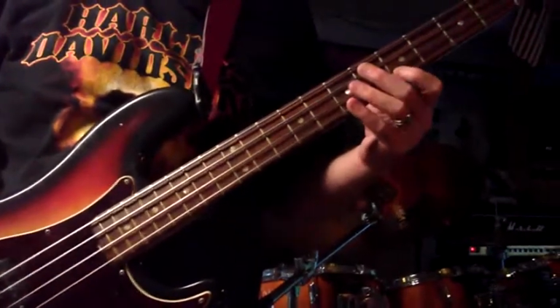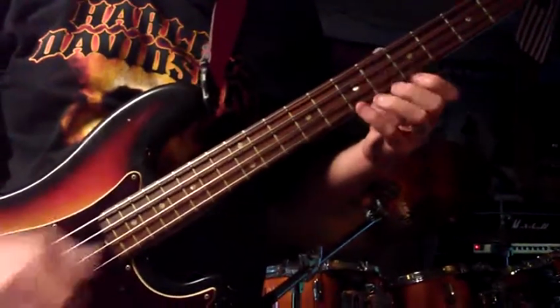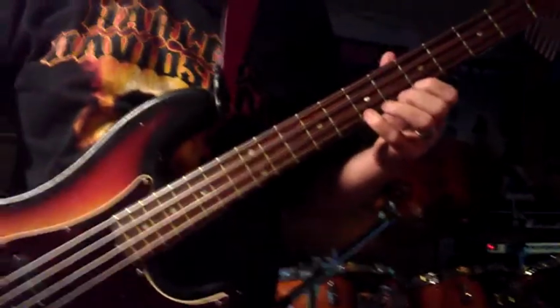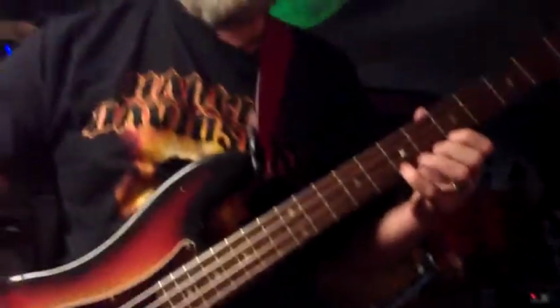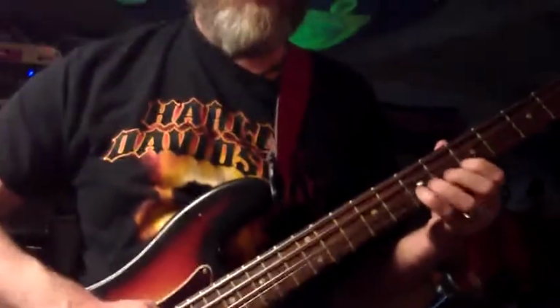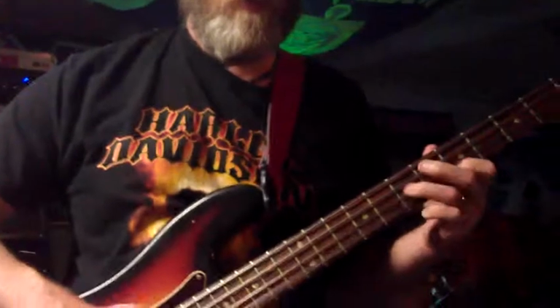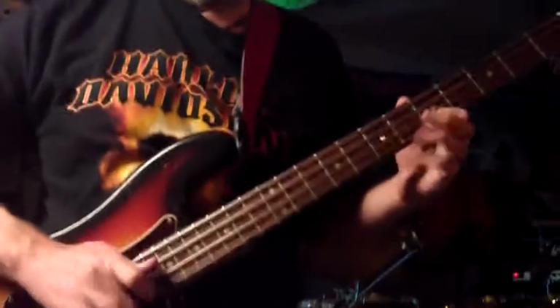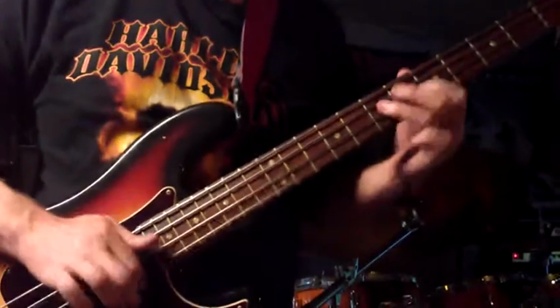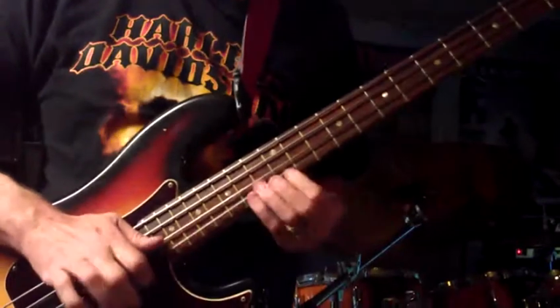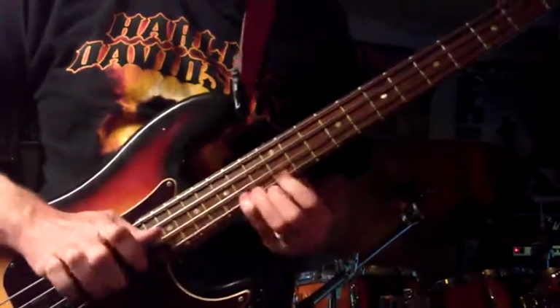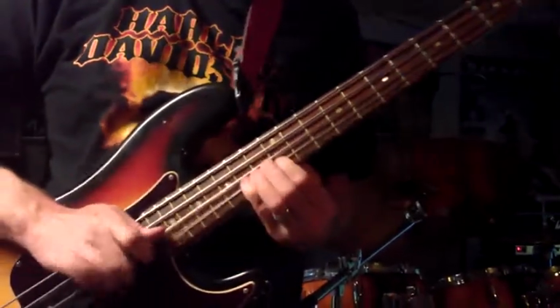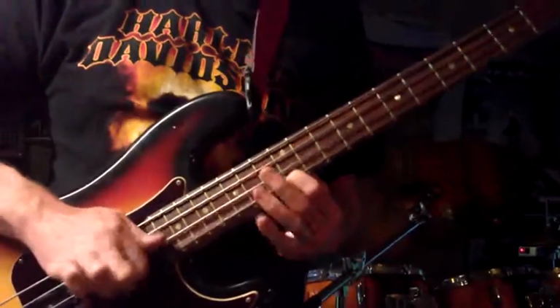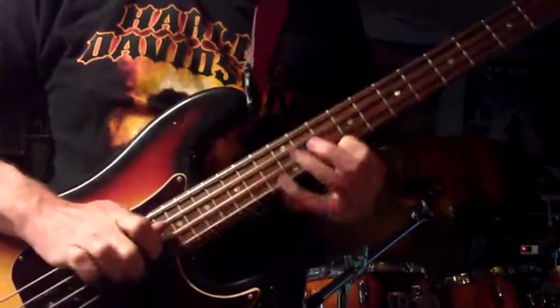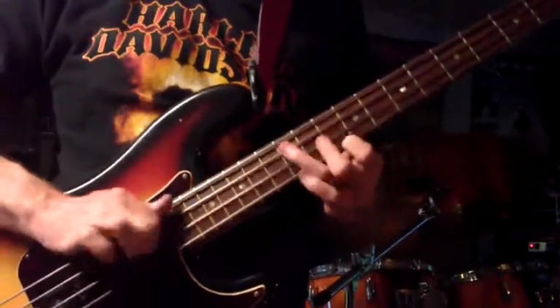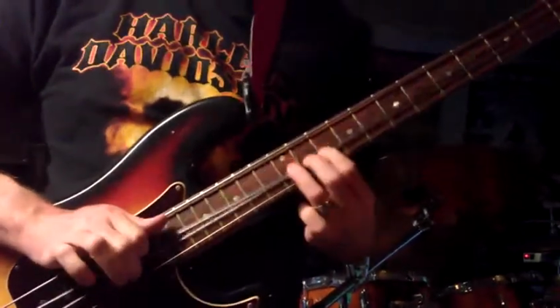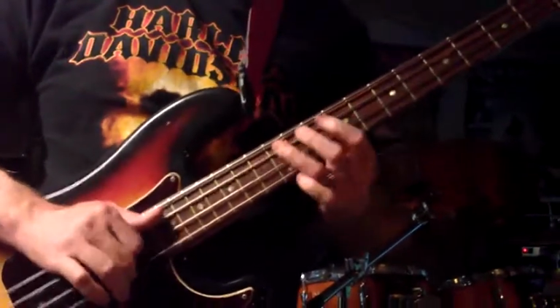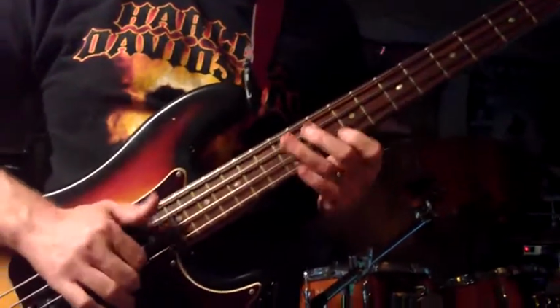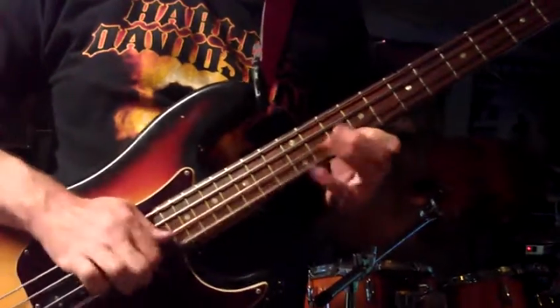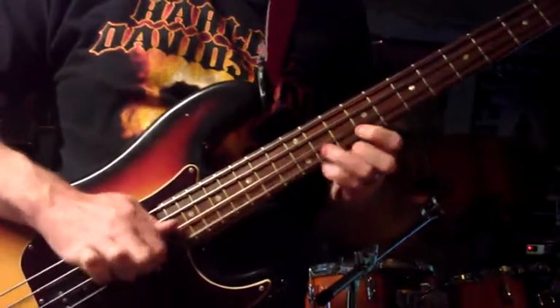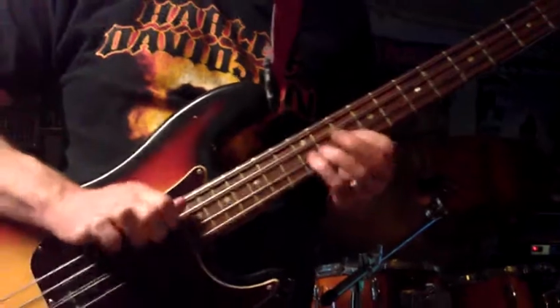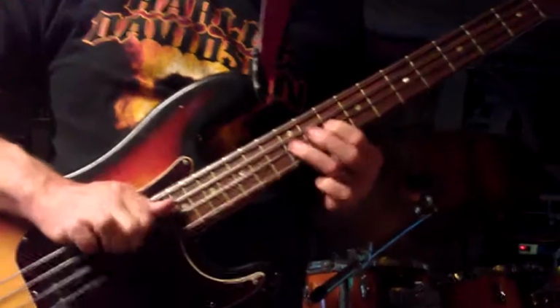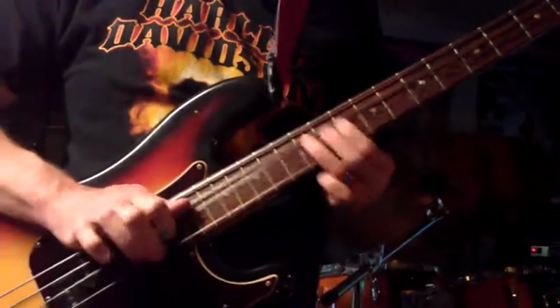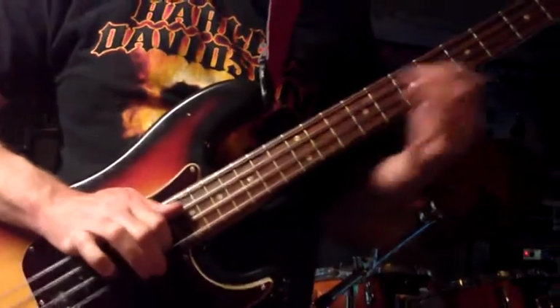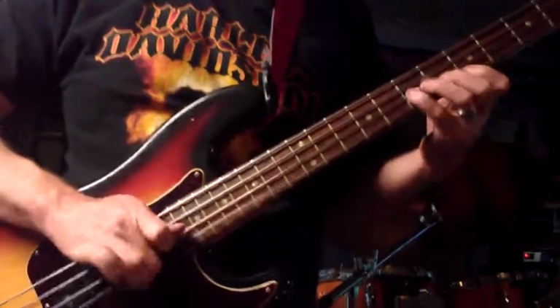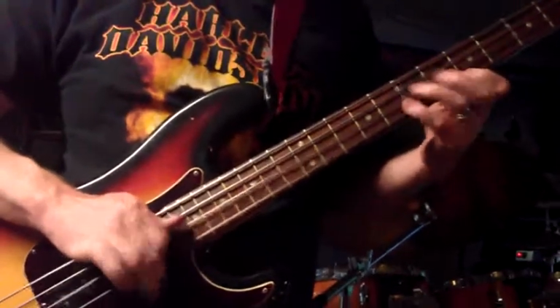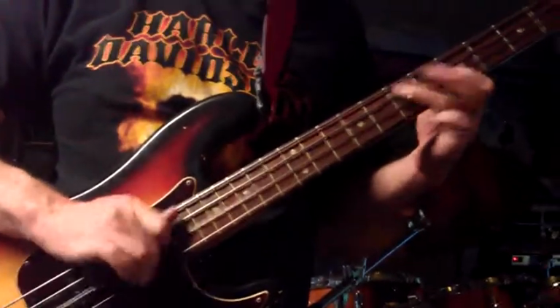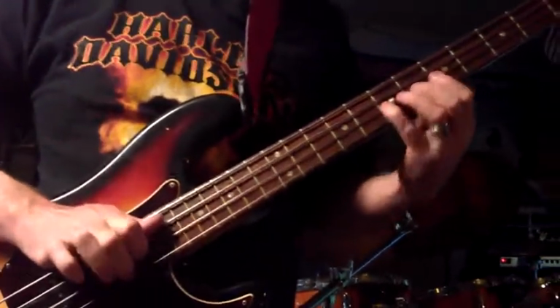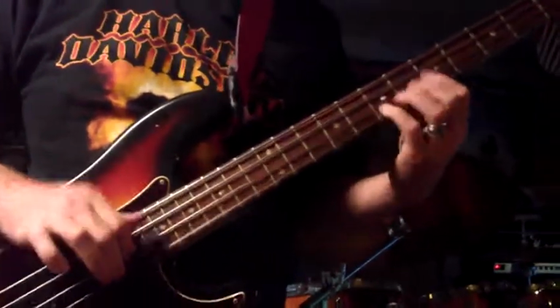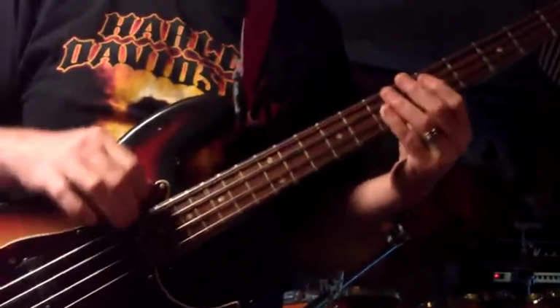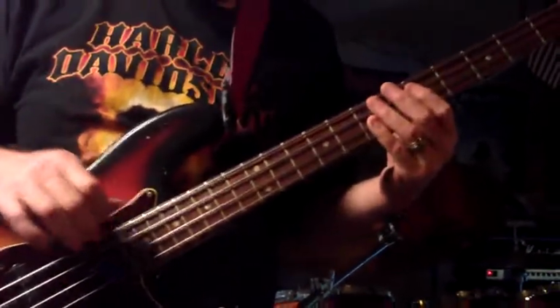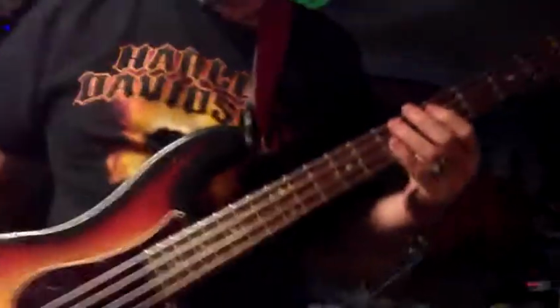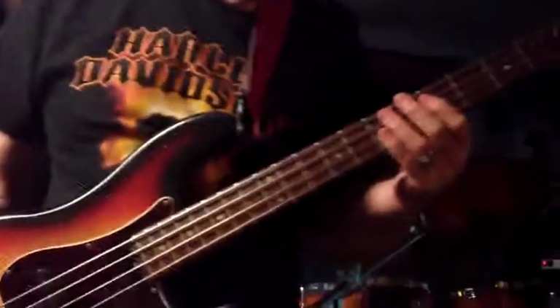That's where you gotta learn. So it's basically just moving up the fretboard with the same leg. Yeah, to a certain degree.